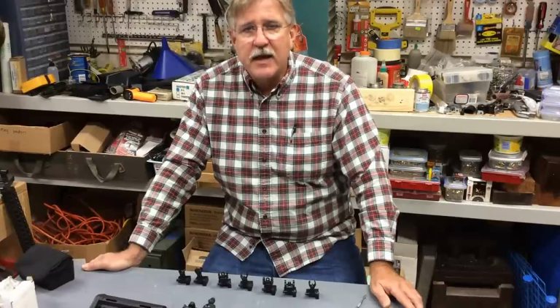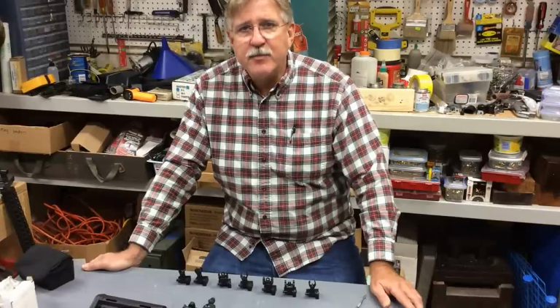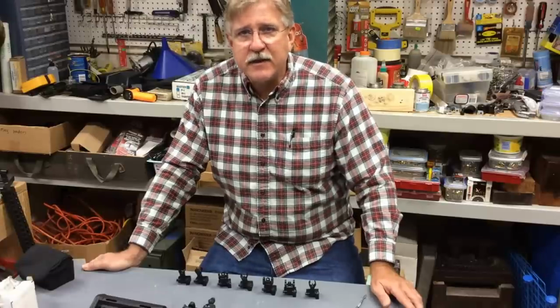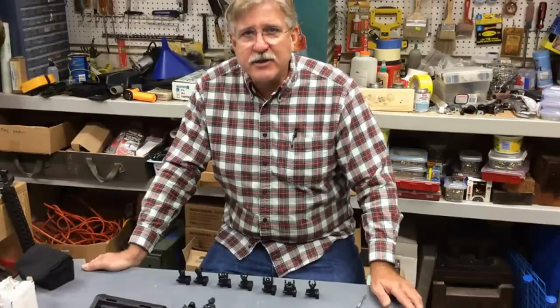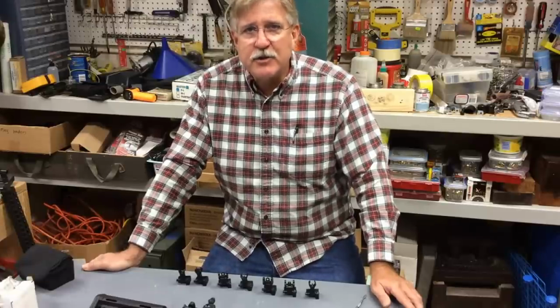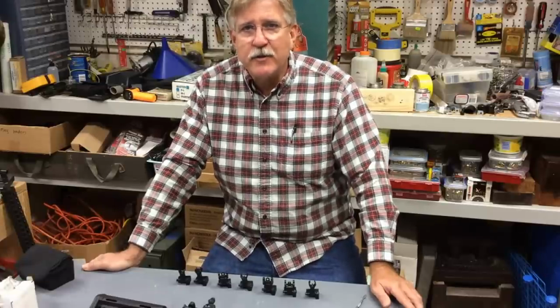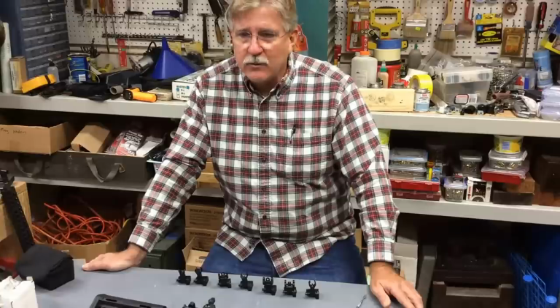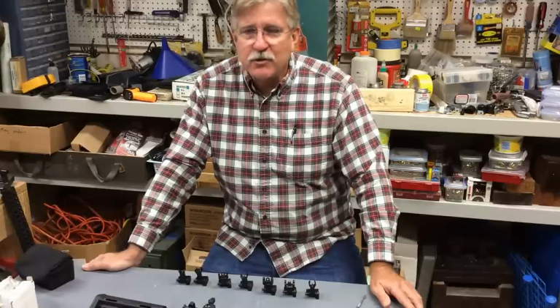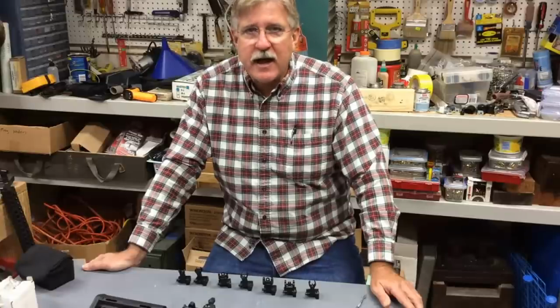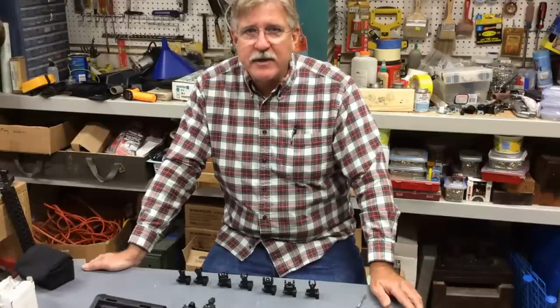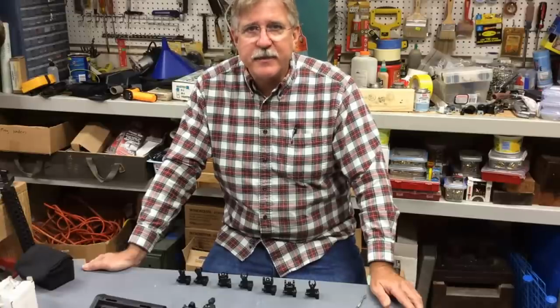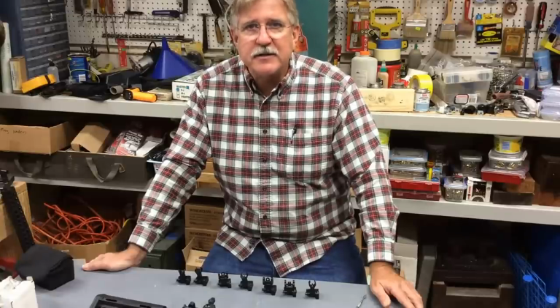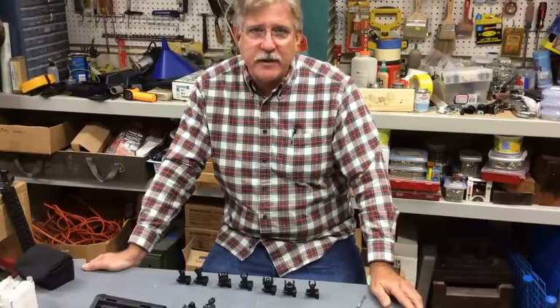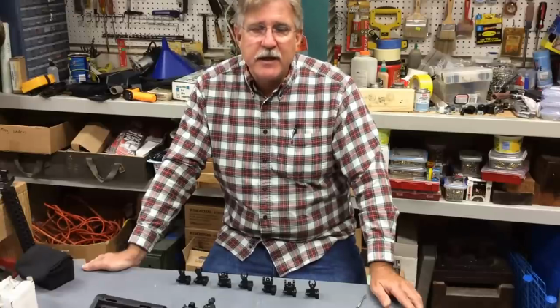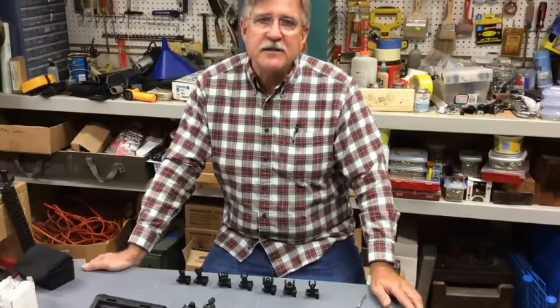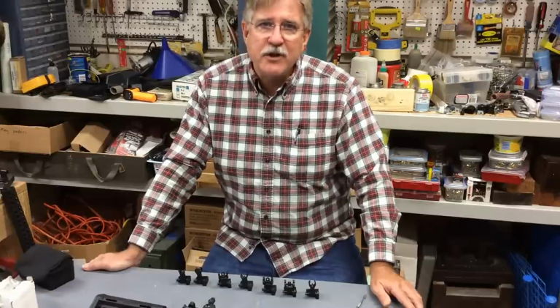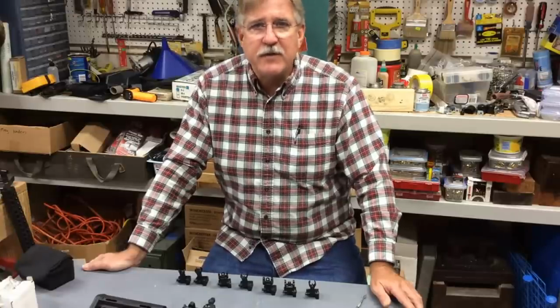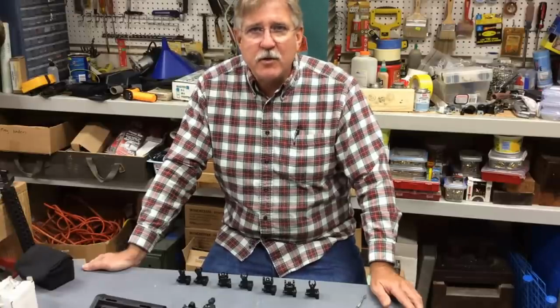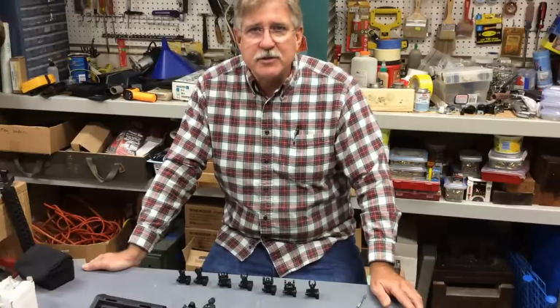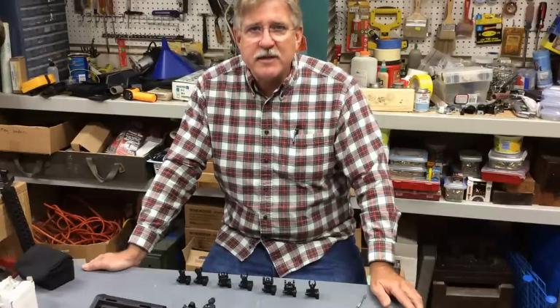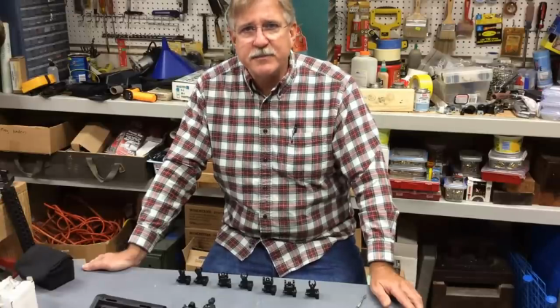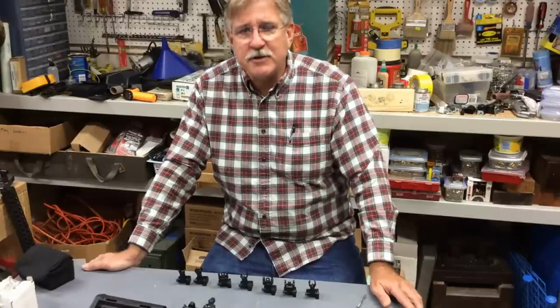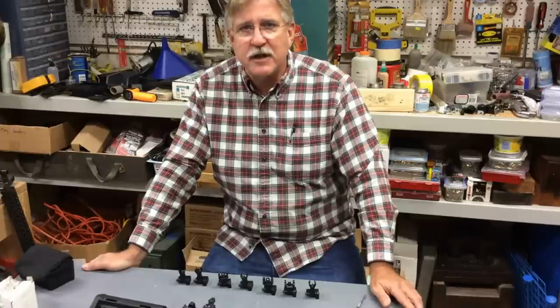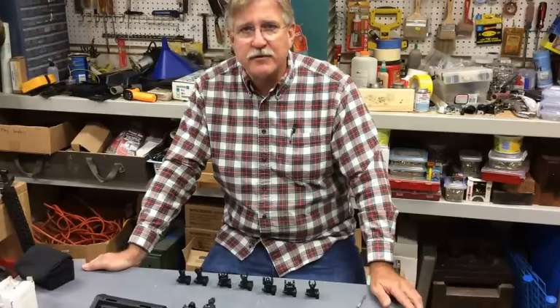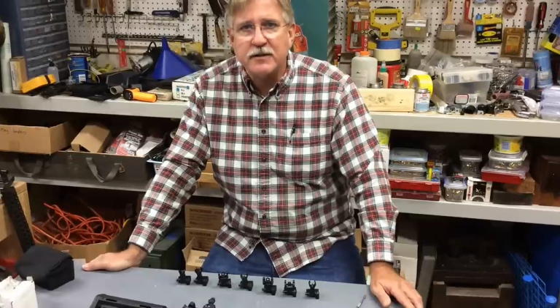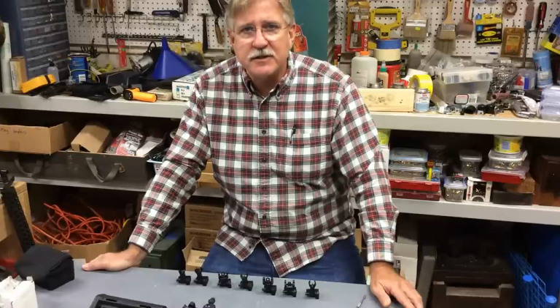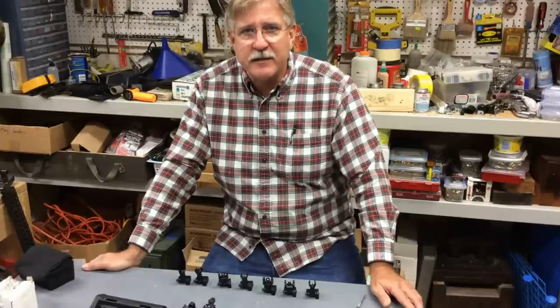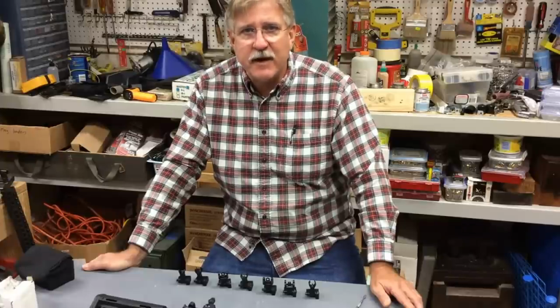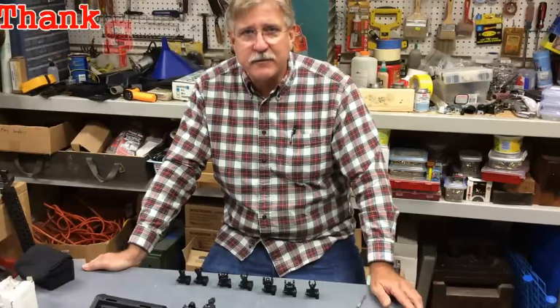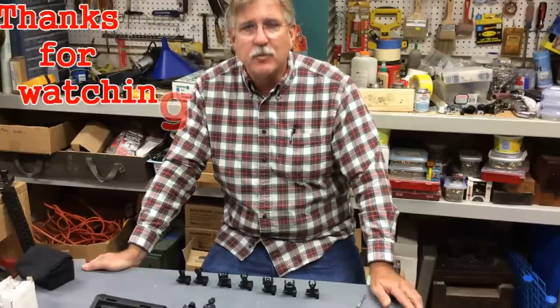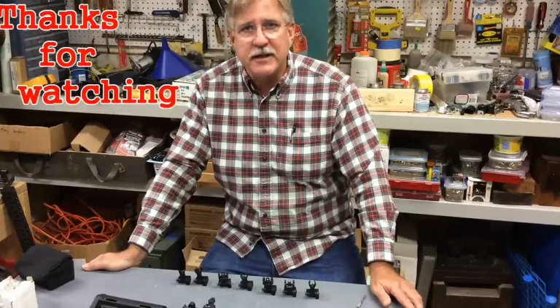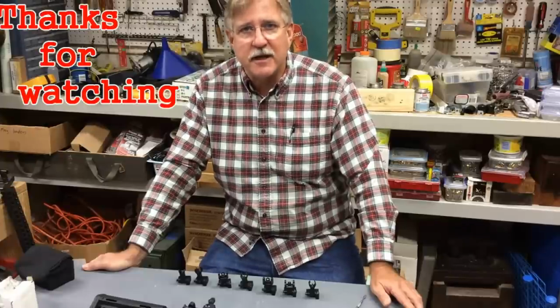I hope you found the information useful. It was certainly an eye-opening experience for me. Thanks for watching. If you have any questions or comments, please post those and I'll try to respond in a timely fashion. We'll see you next time.